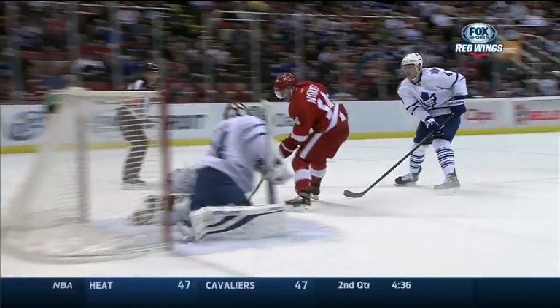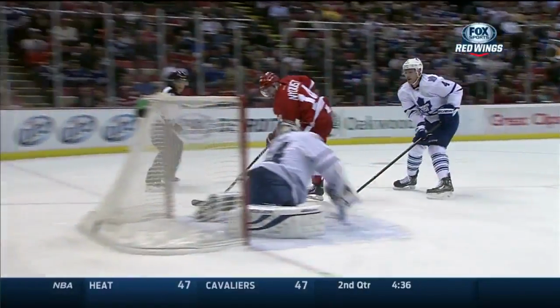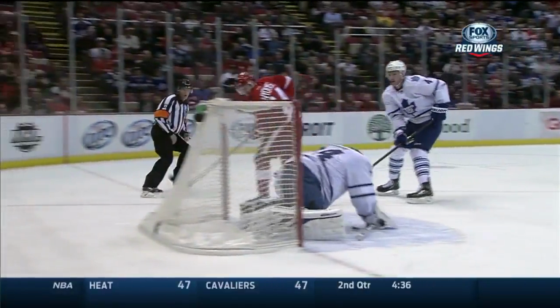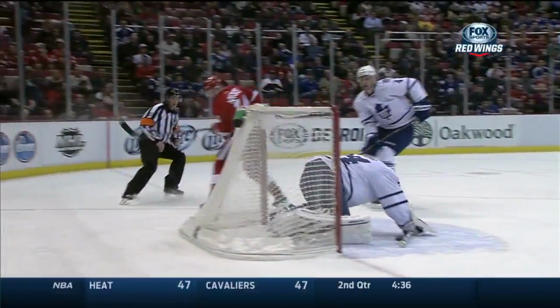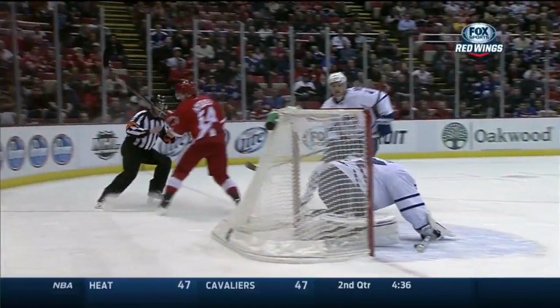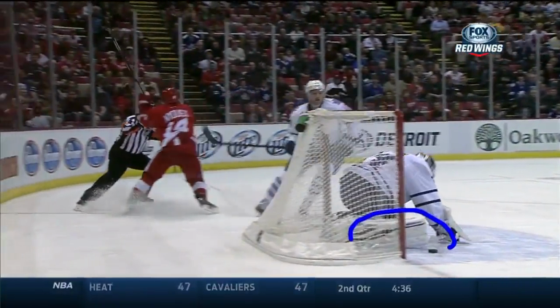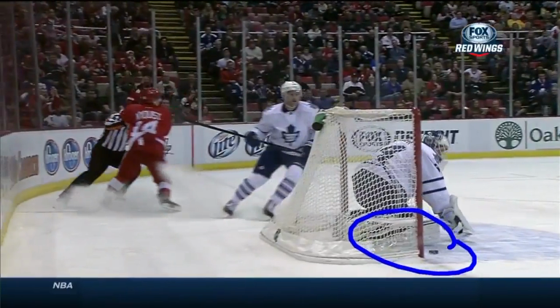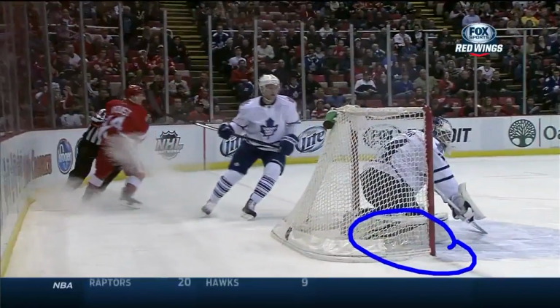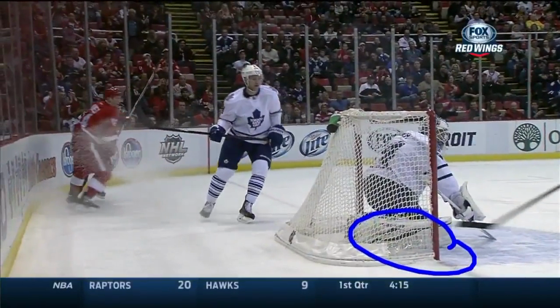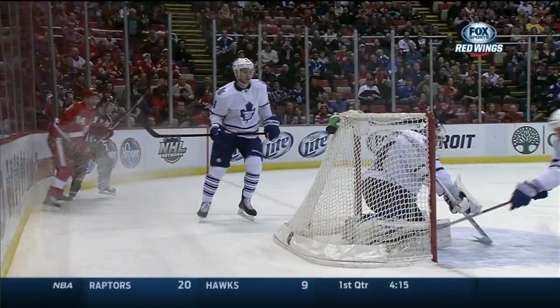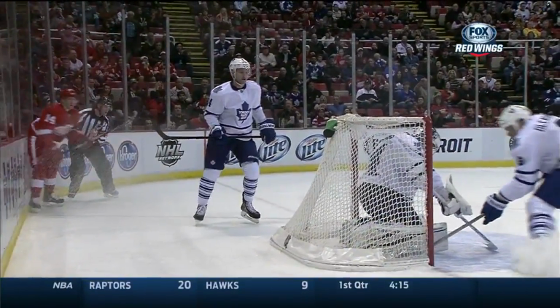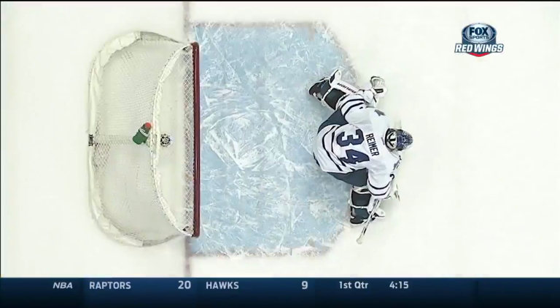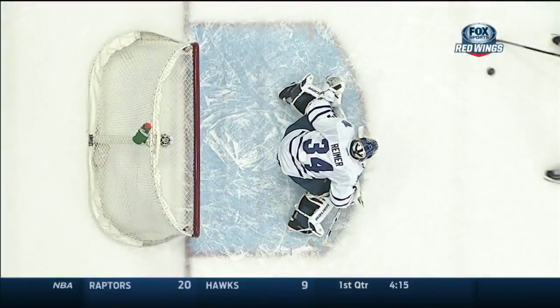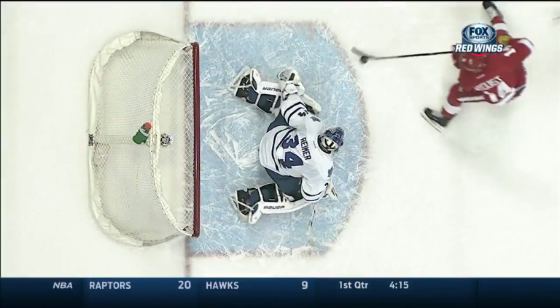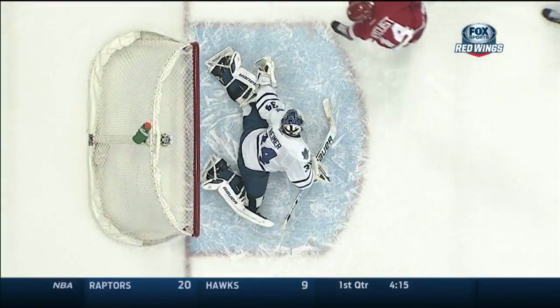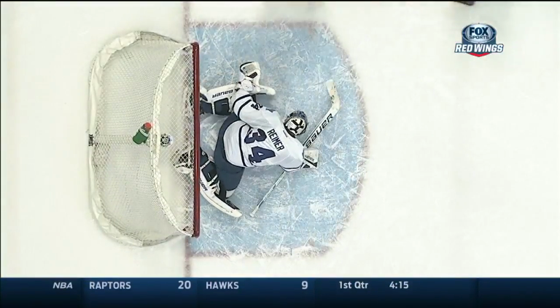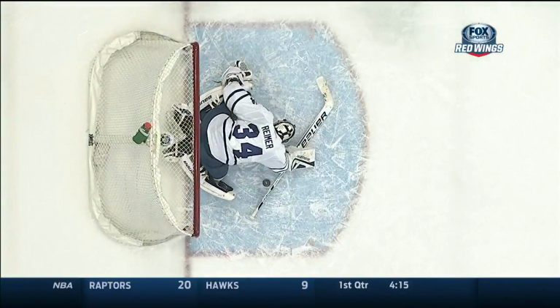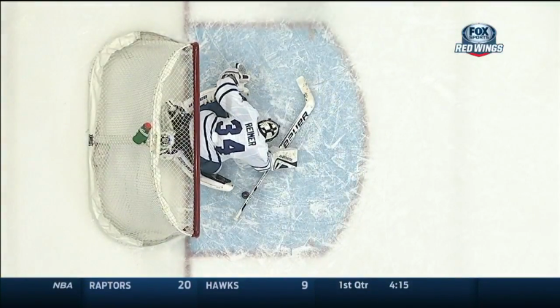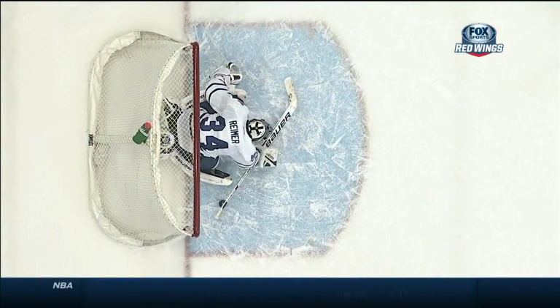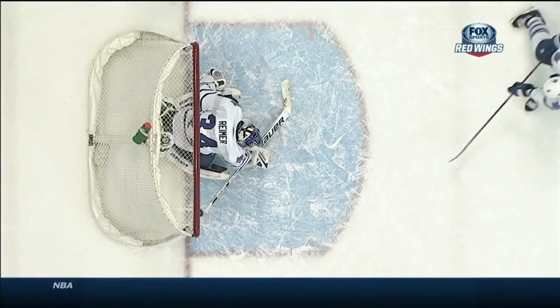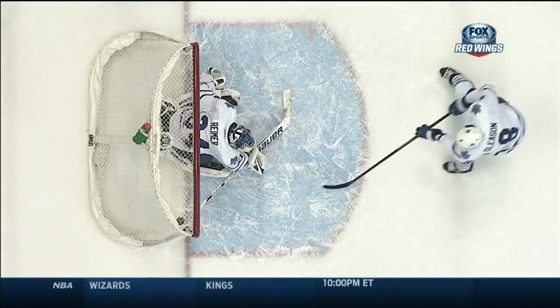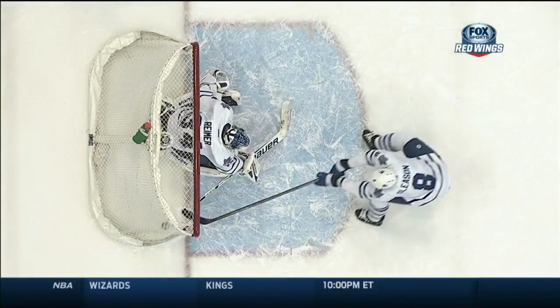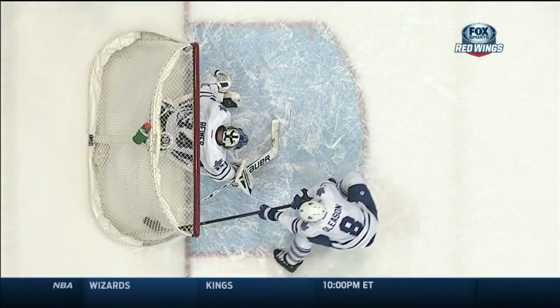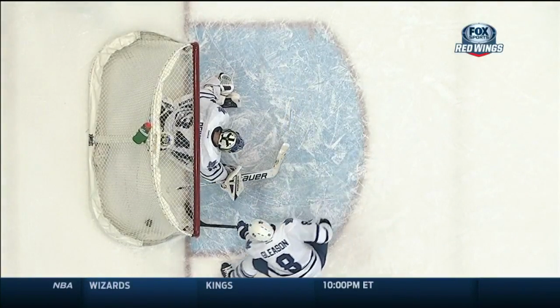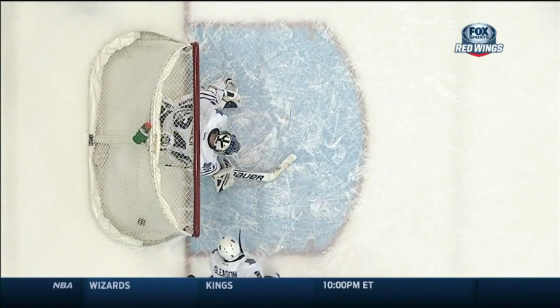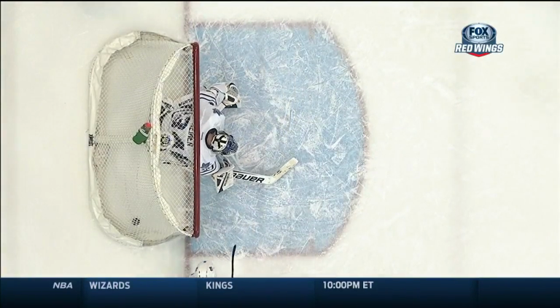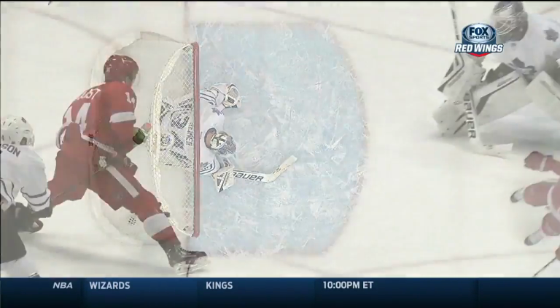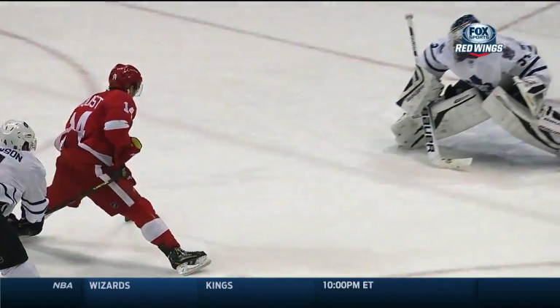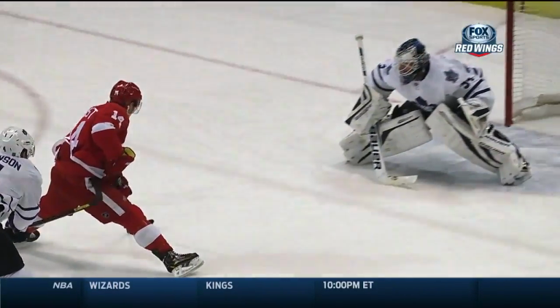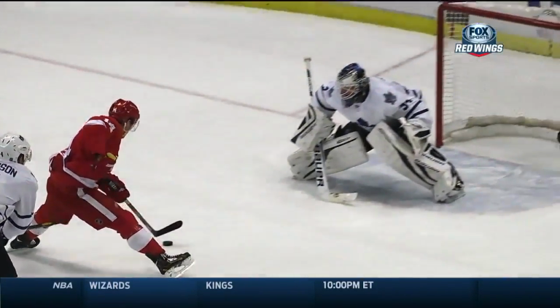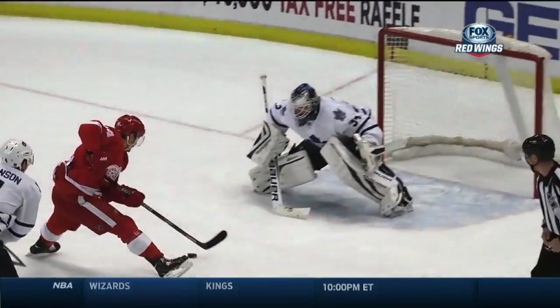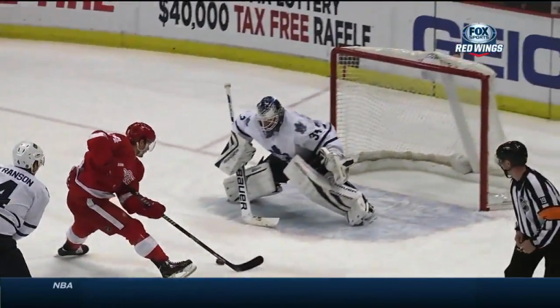Watch the handle — right there, it knocks it in. It wasn't going in, but the handle did finish it off right there. And Nyquist just absolutely blew by Cody Franzen.